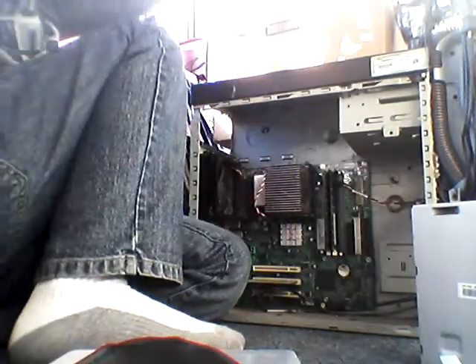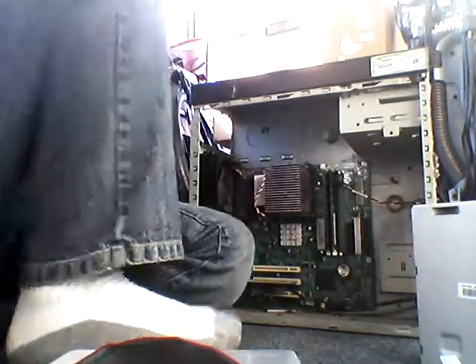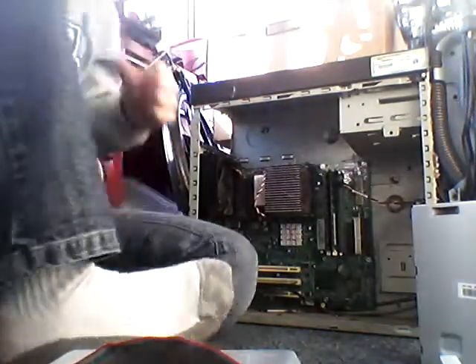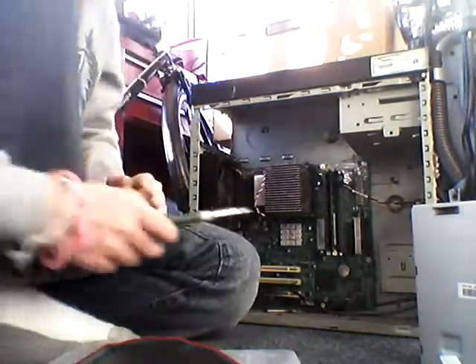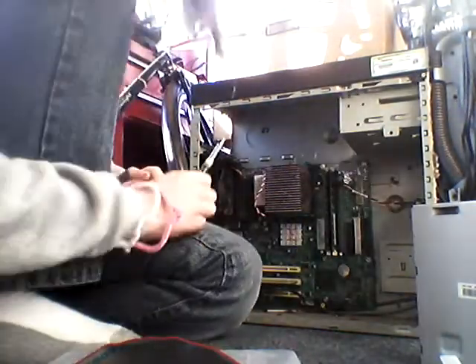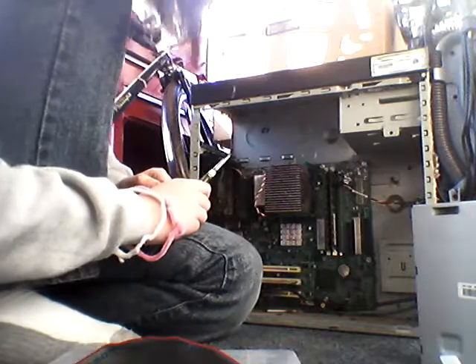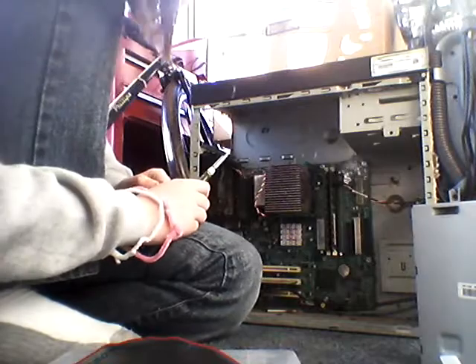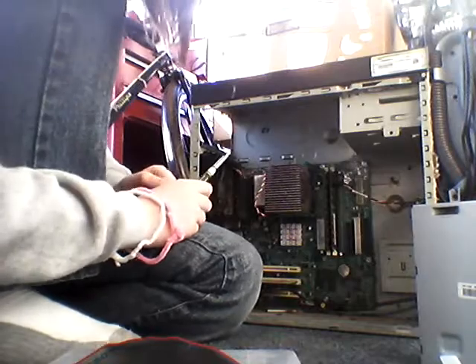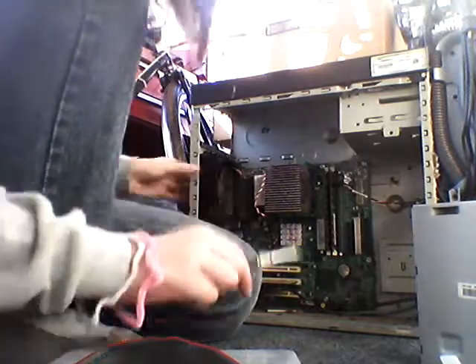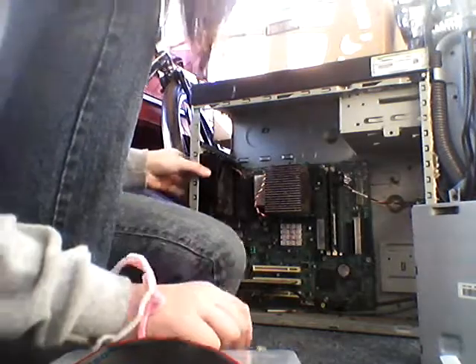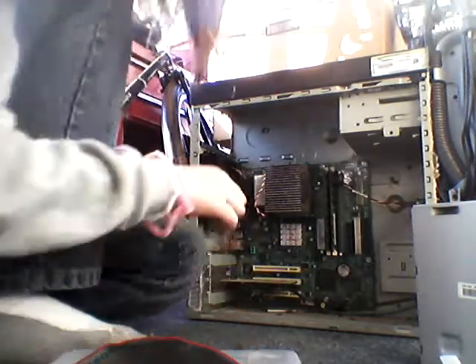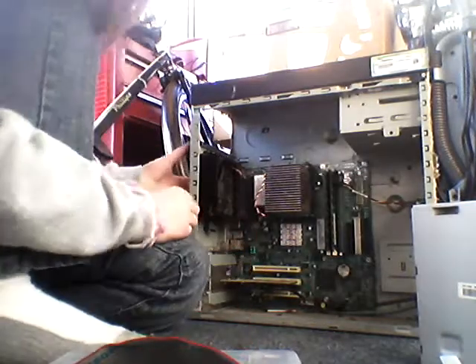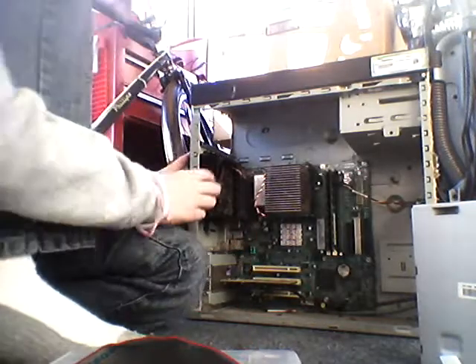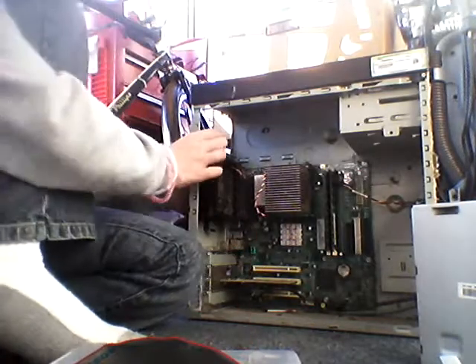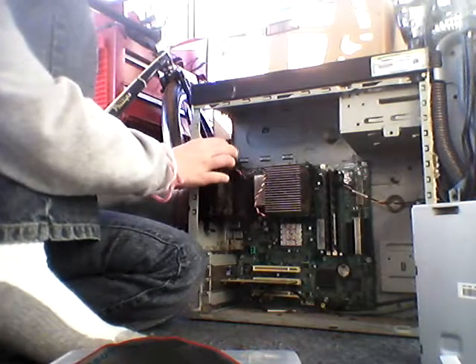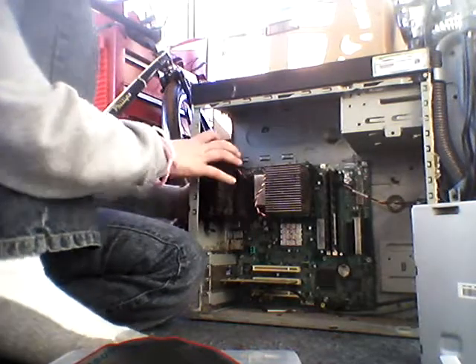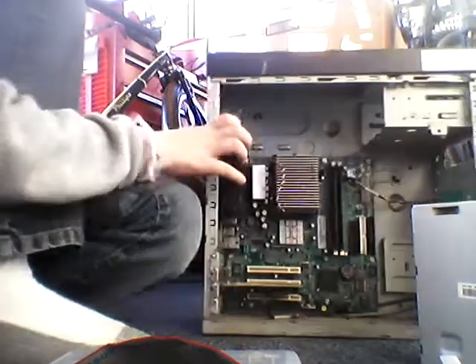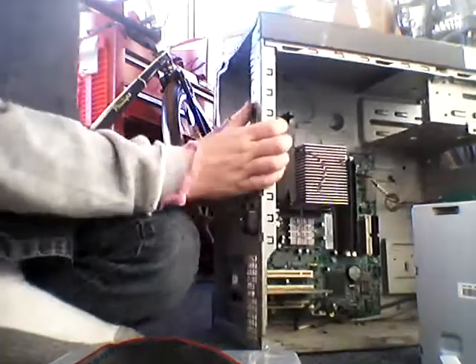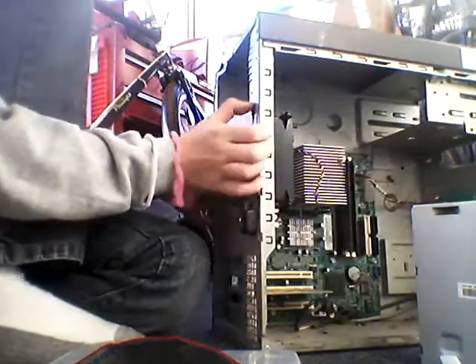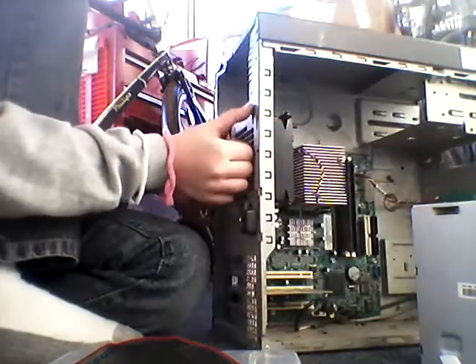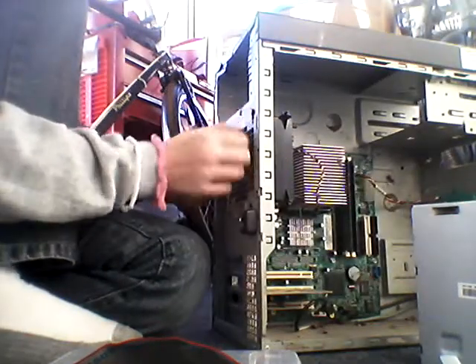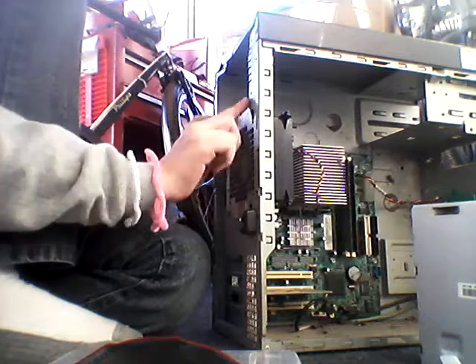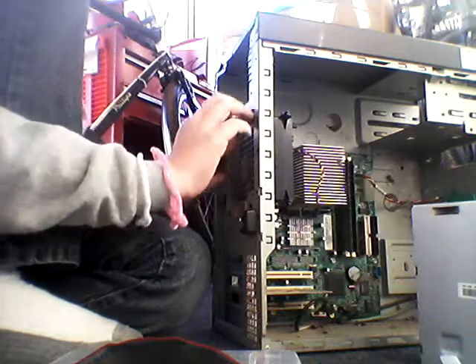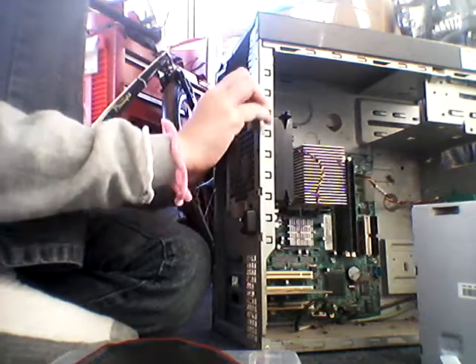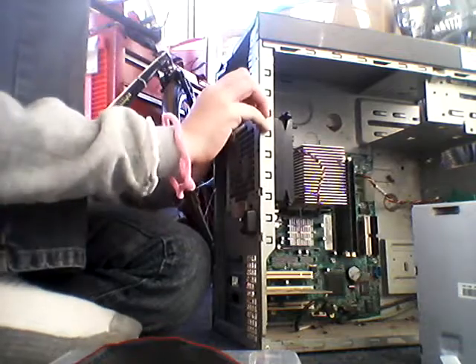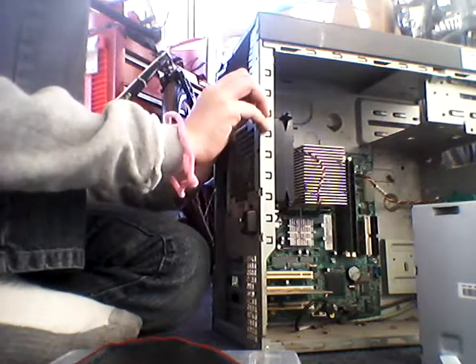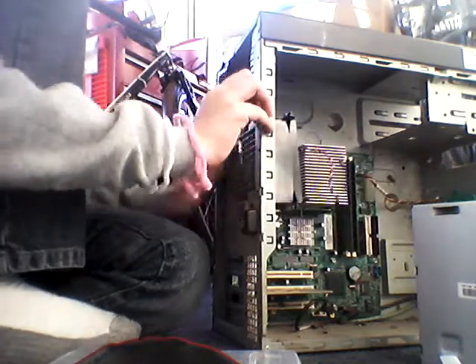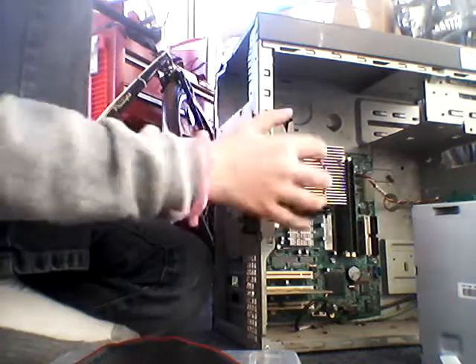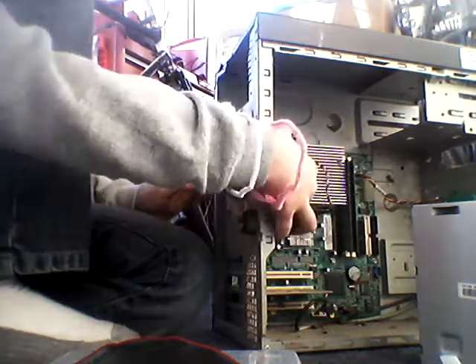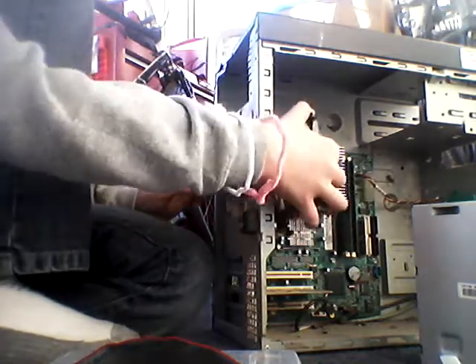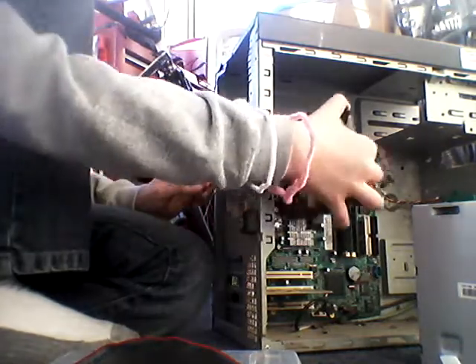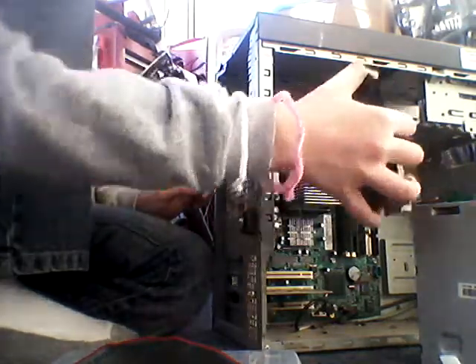All else you've got to do is just take the fan out. All you've got to do is there's these little tabs right here — these little black tabs. Just push them down and the thing pops right out.